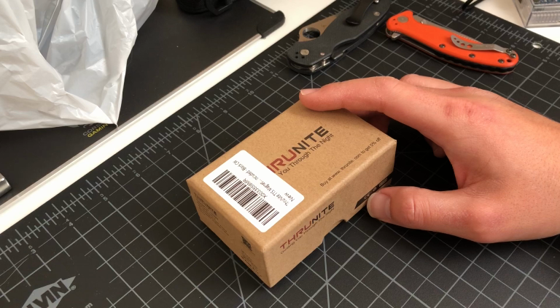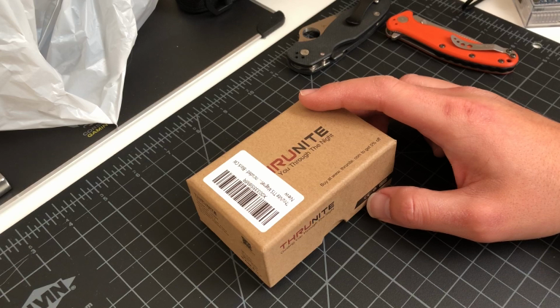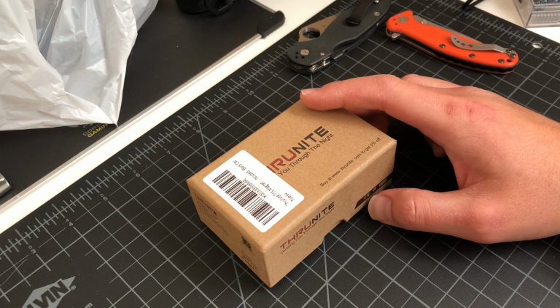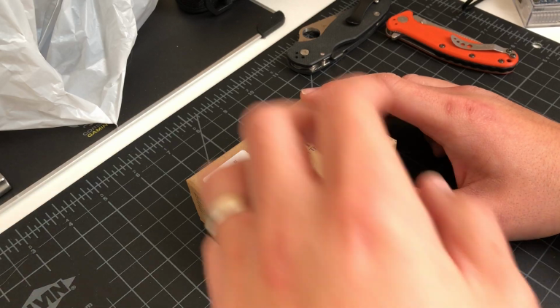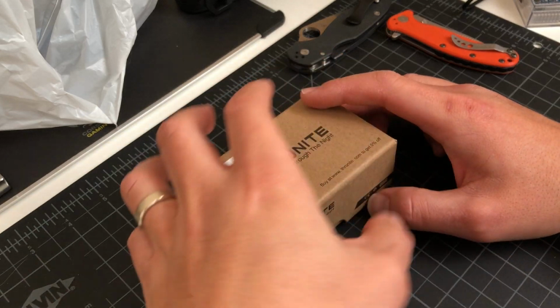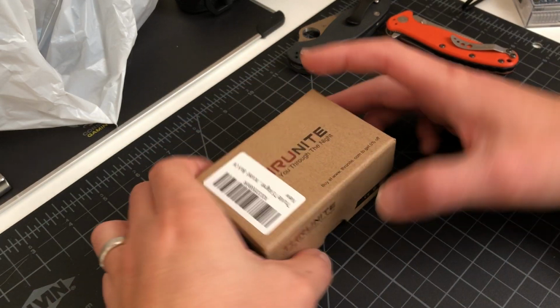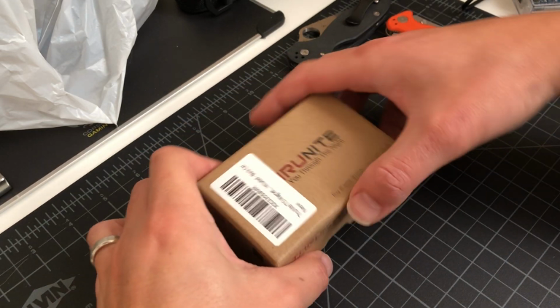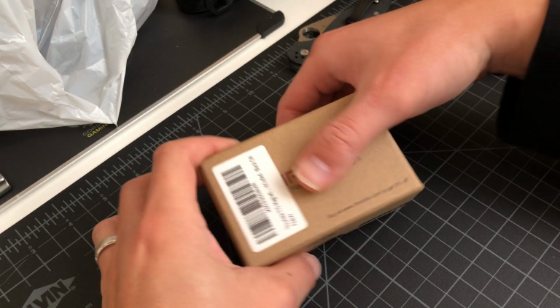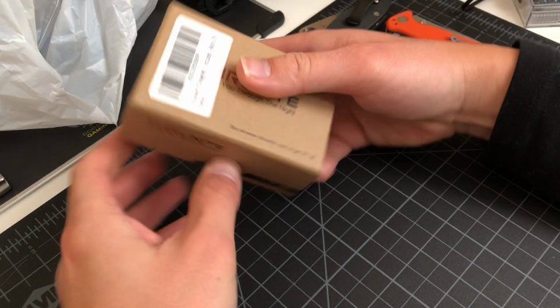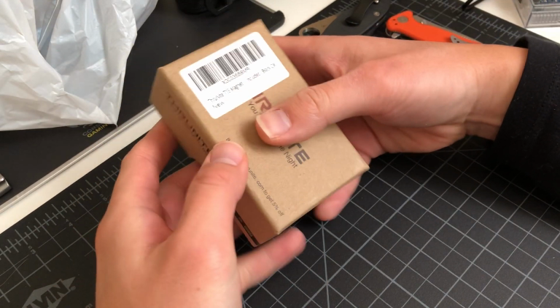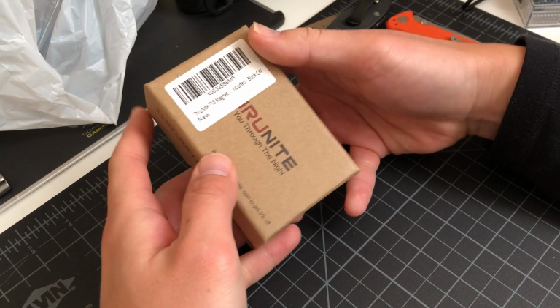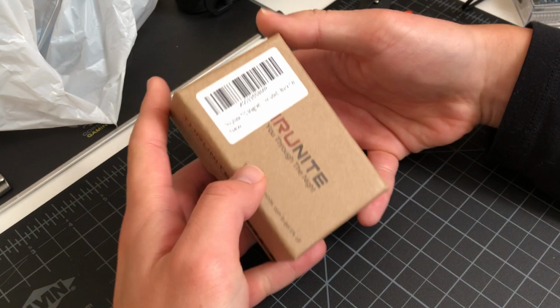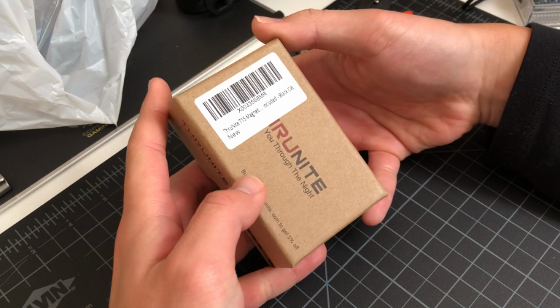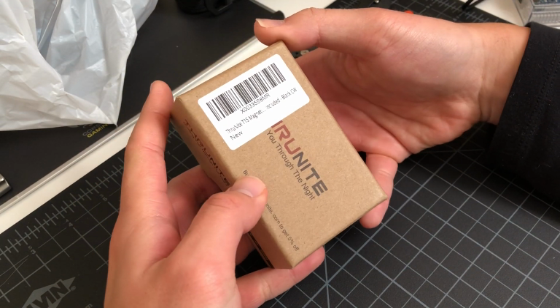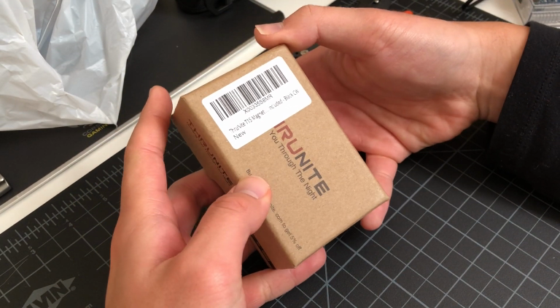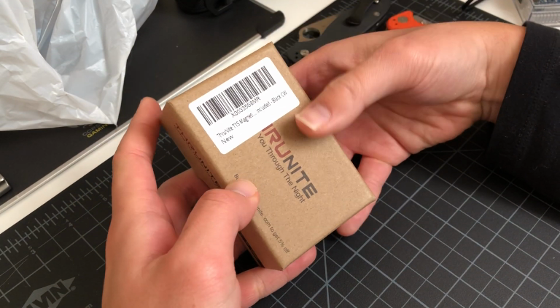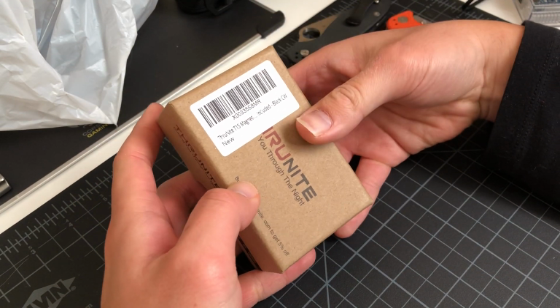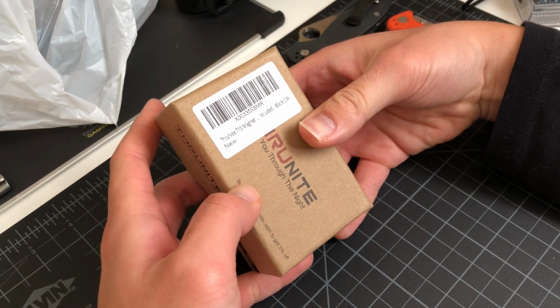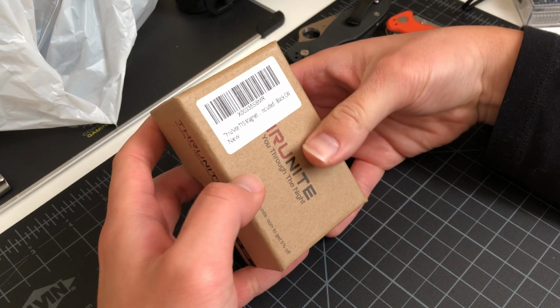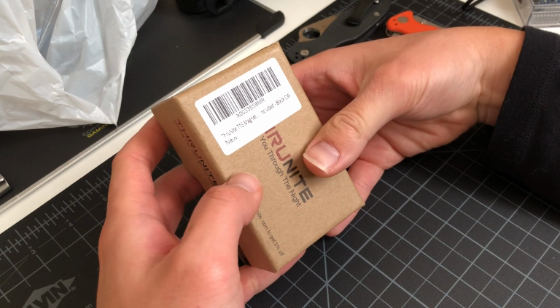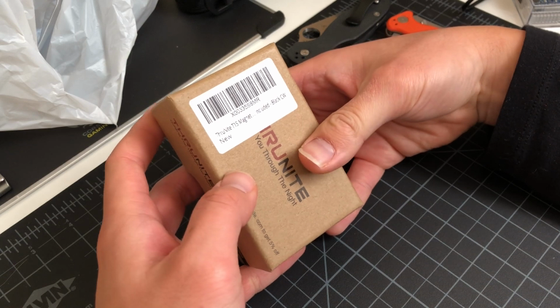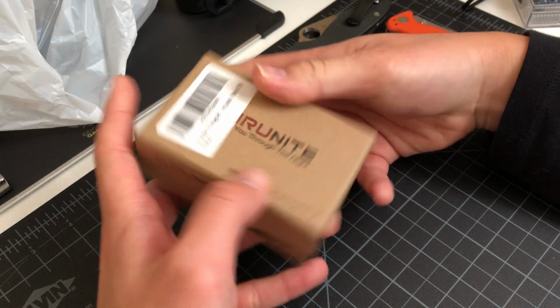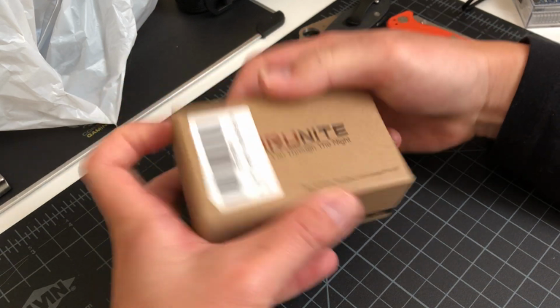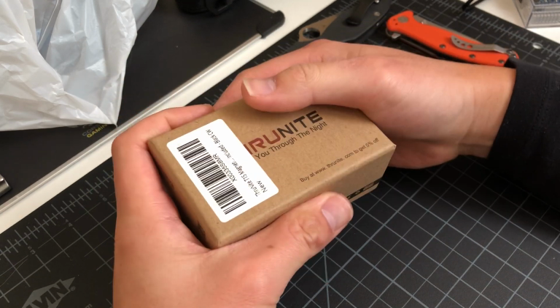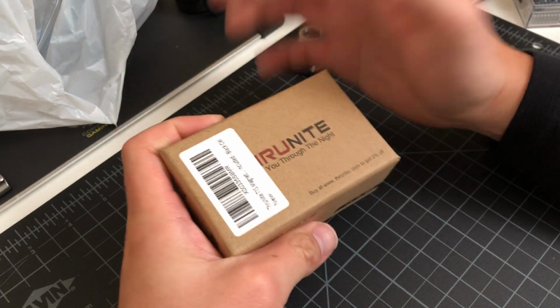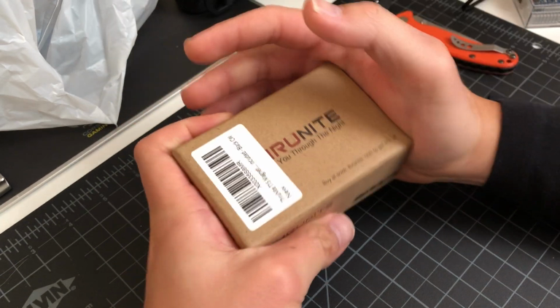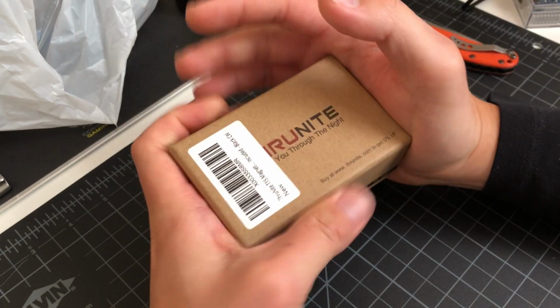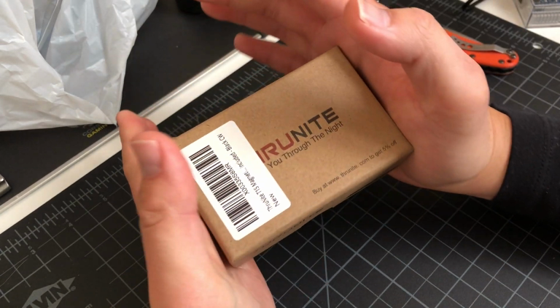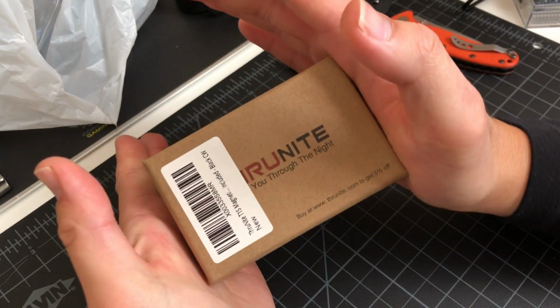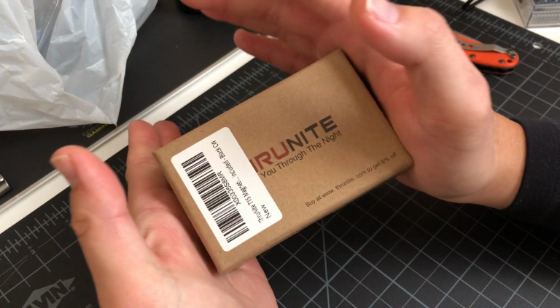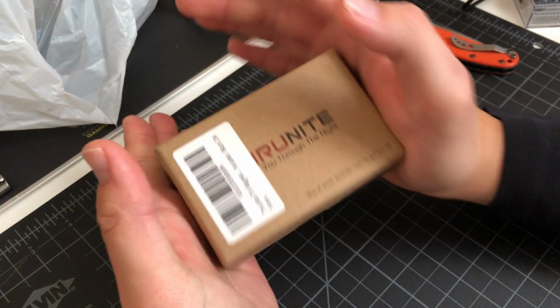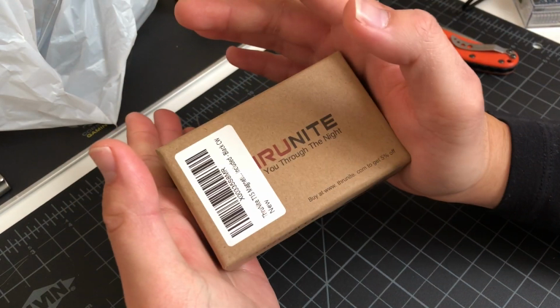What up, what up y'all, Tim Z here, back at it again like you can always expect, and today I'm bringing you another unboxing.